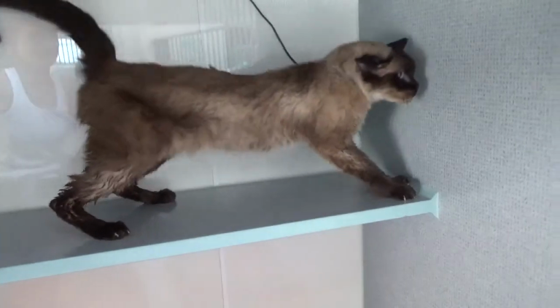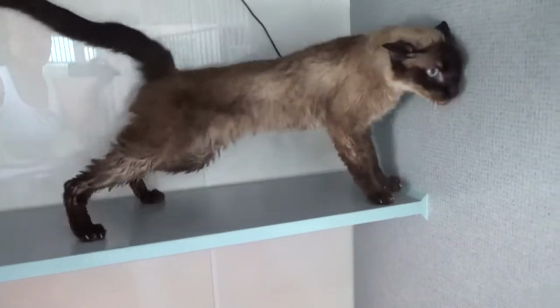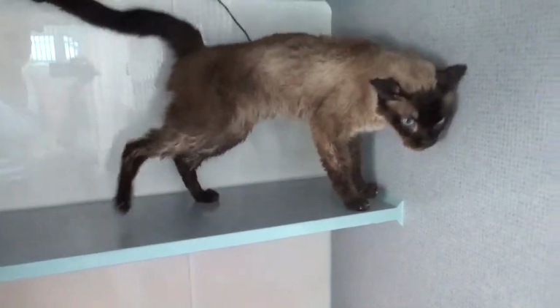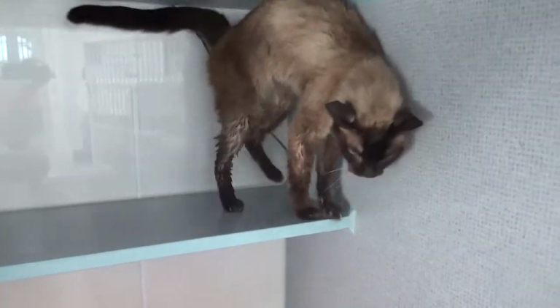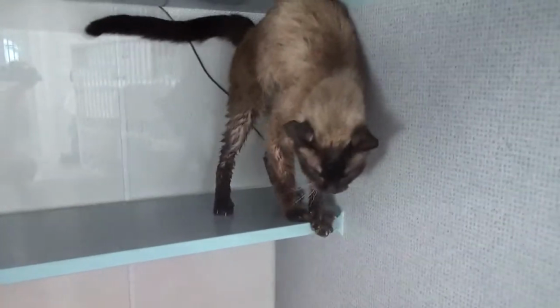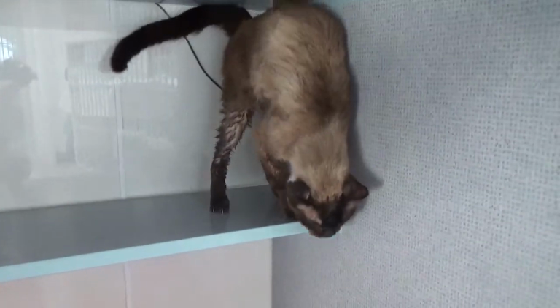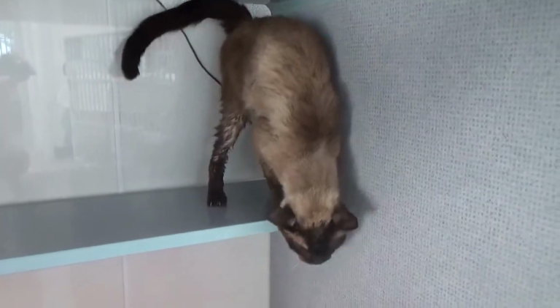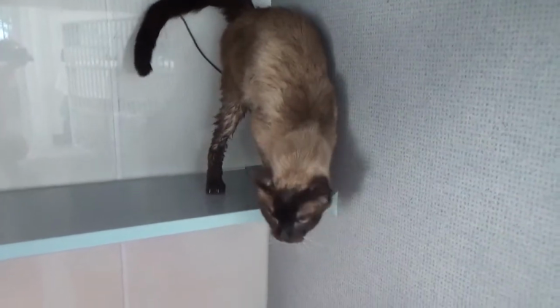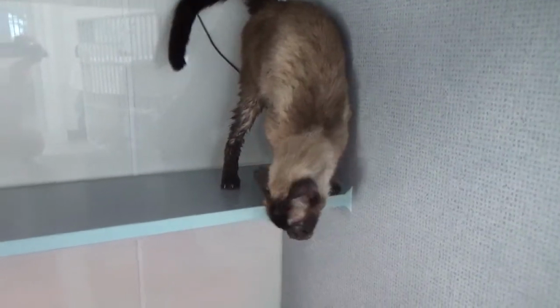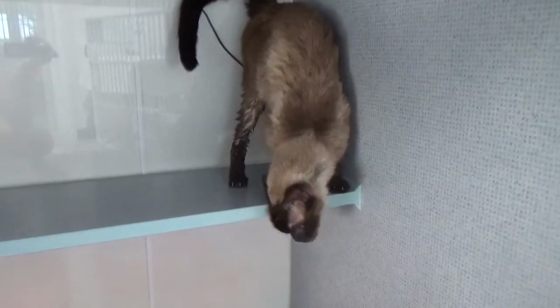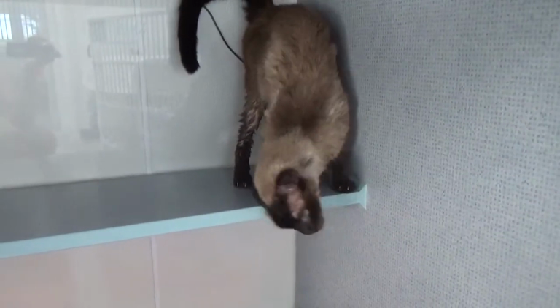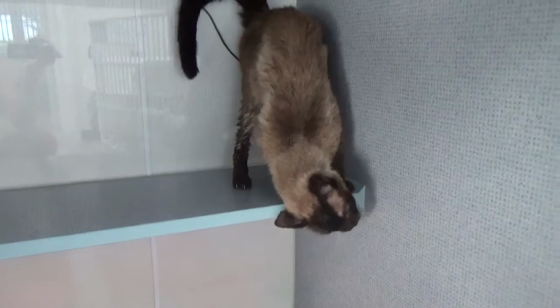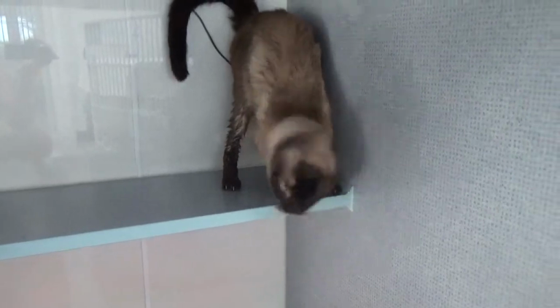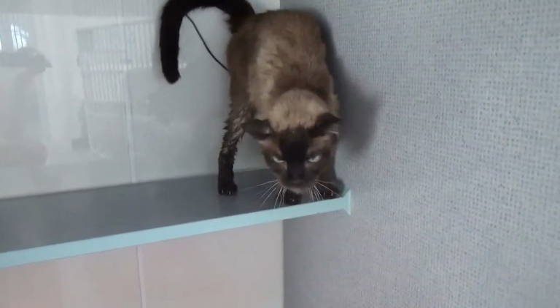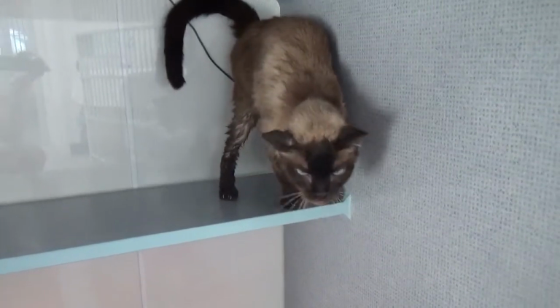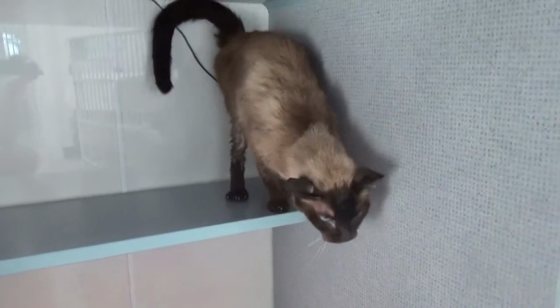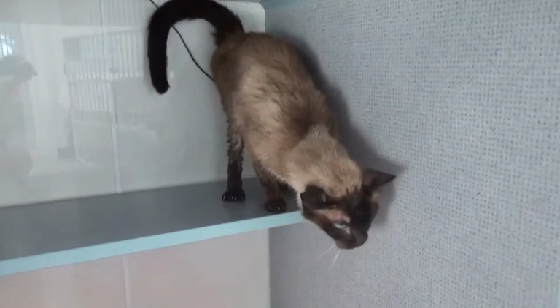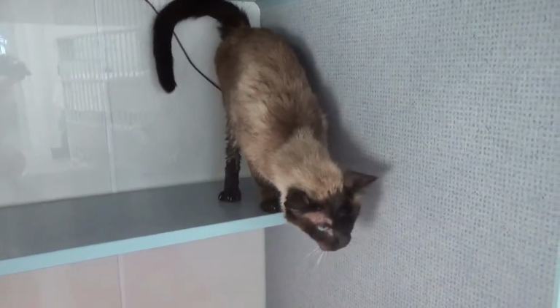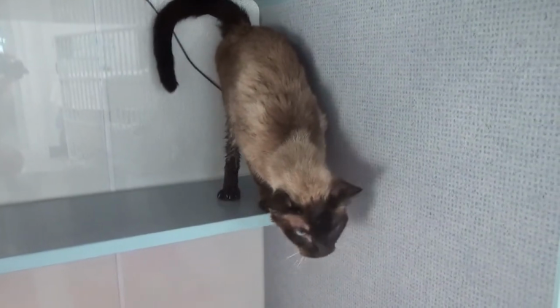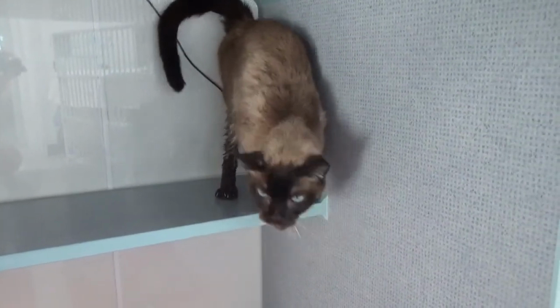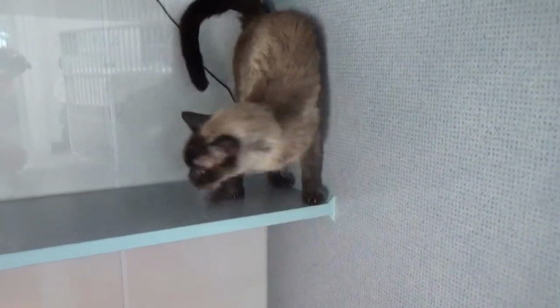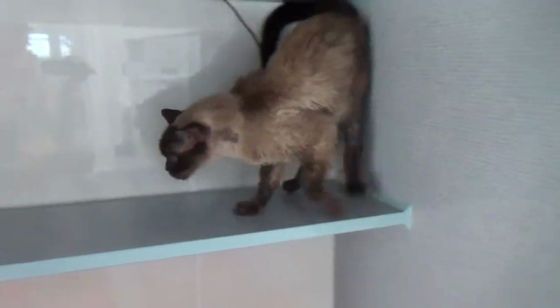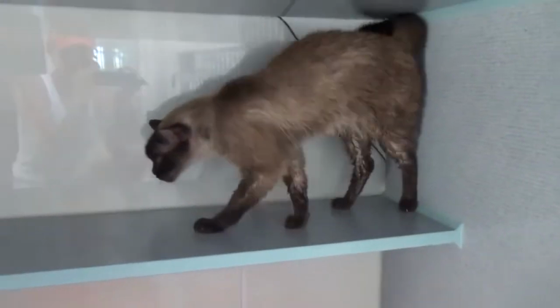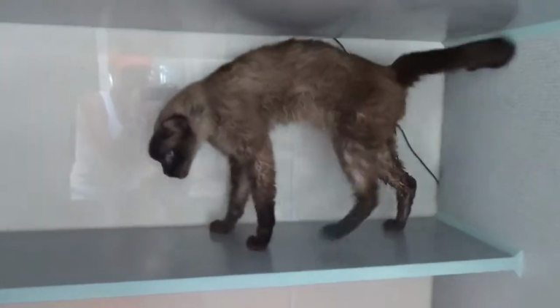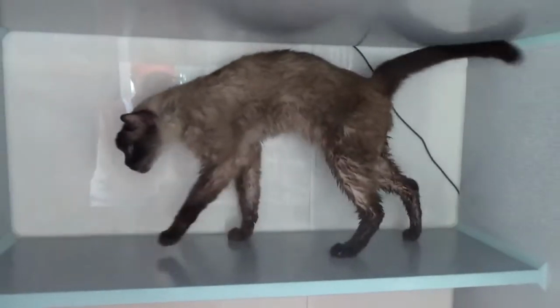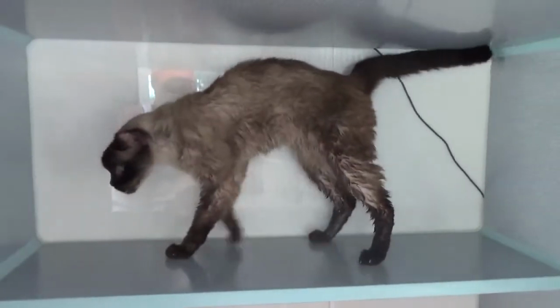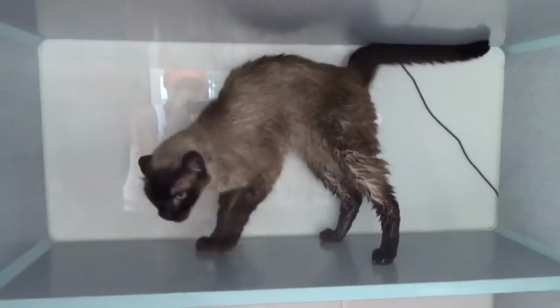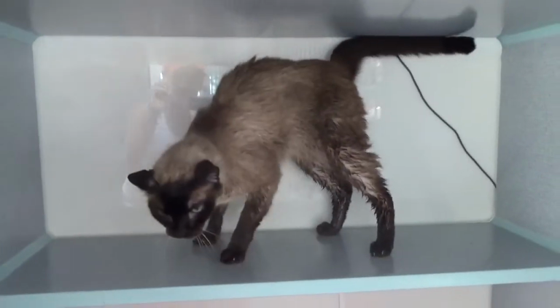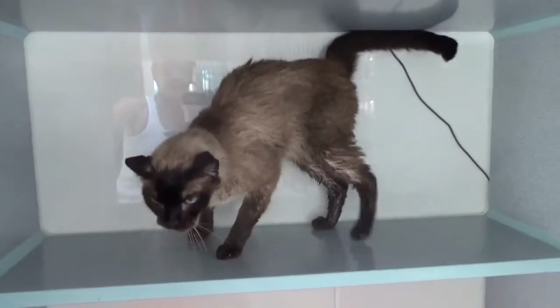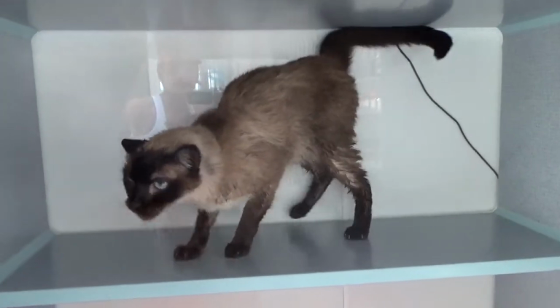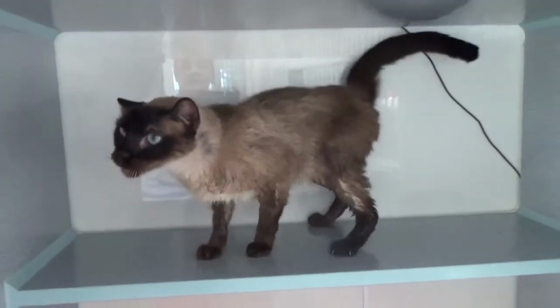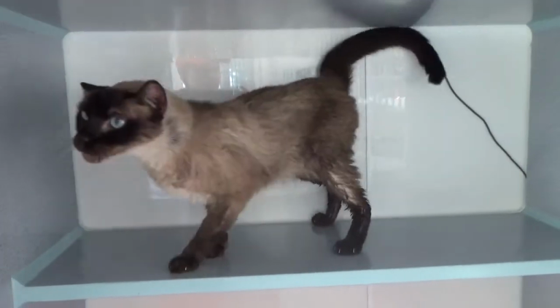We're going to get to know him a little bit. We do a ringworm culture which takes seven to ten days to run, so we're going to wait and make sure we don't have growth on that. But we just gave him a fungal bath and he did great.